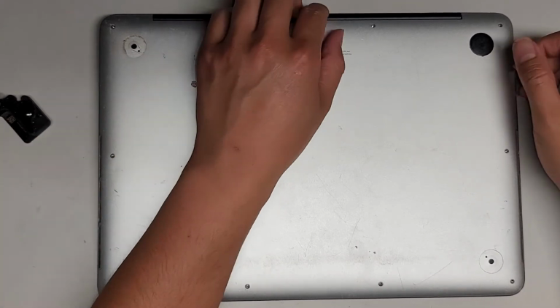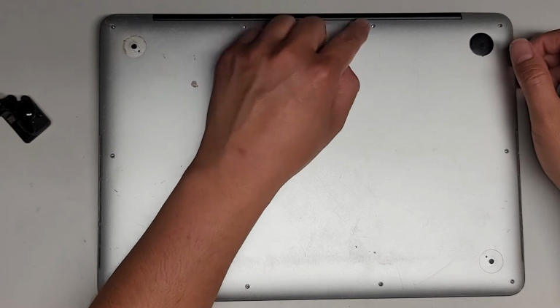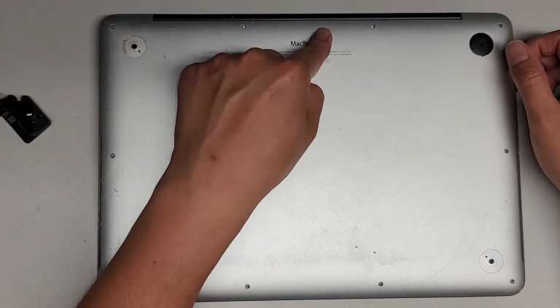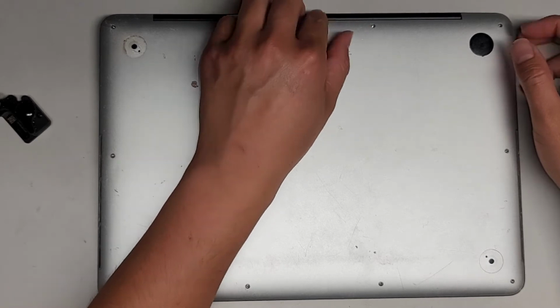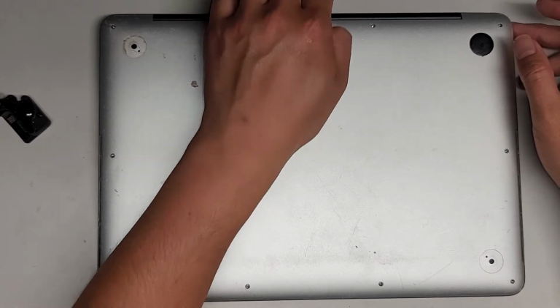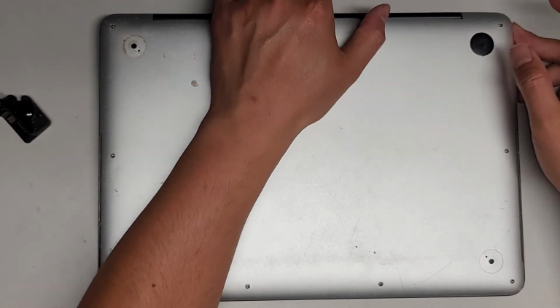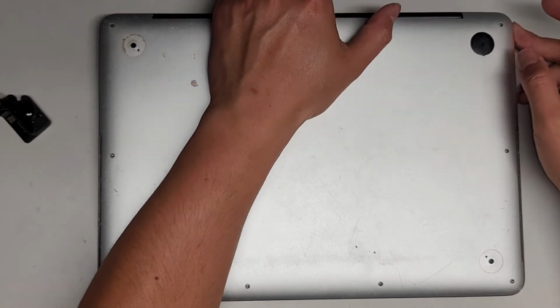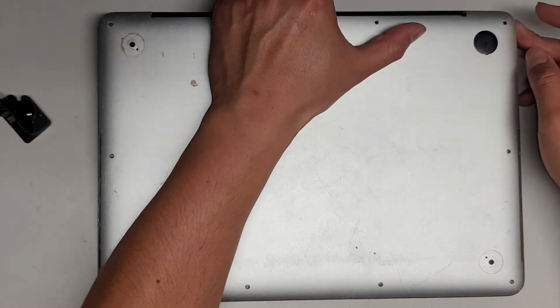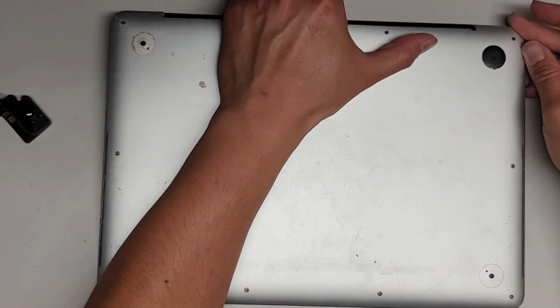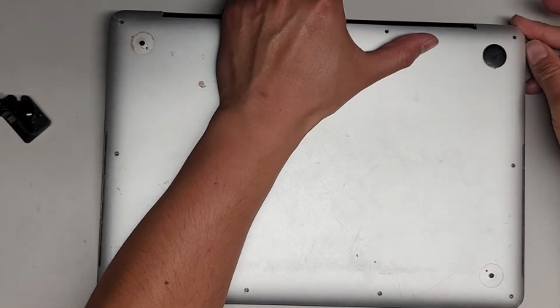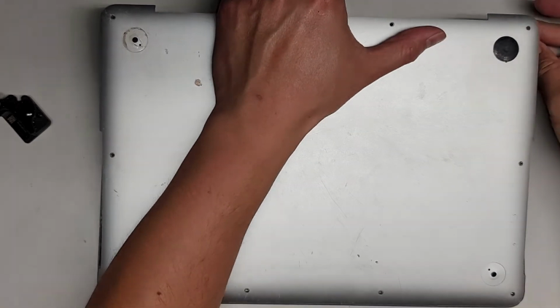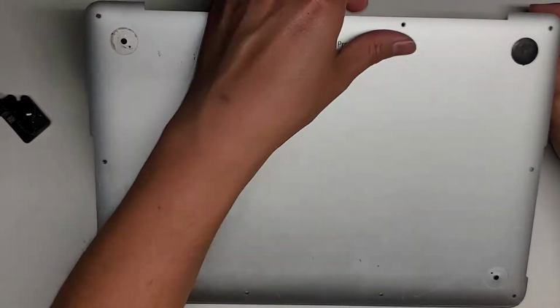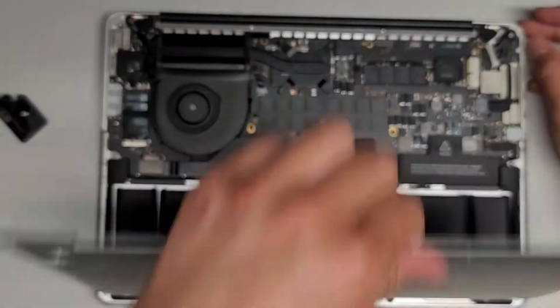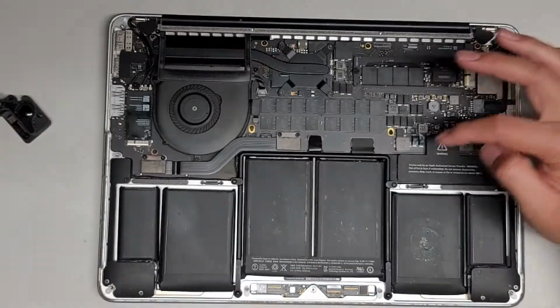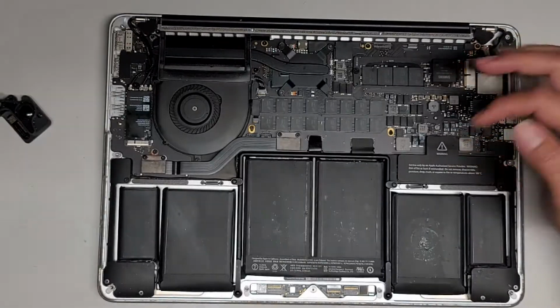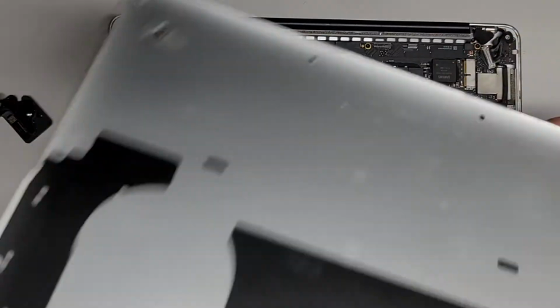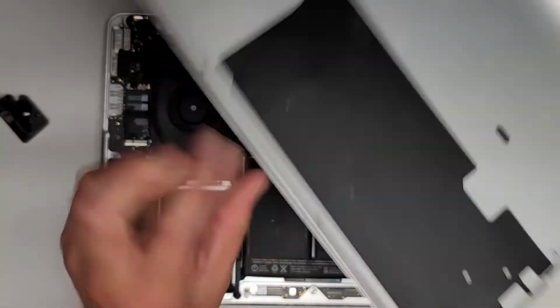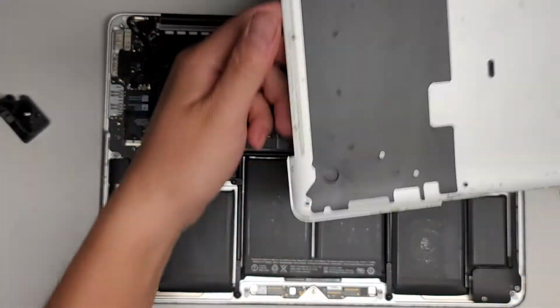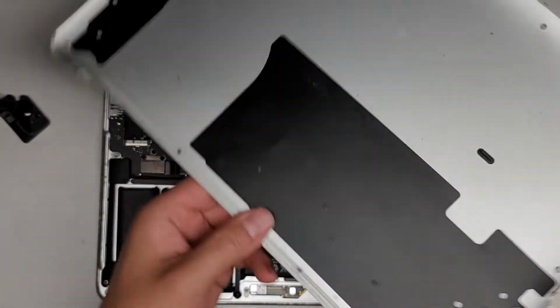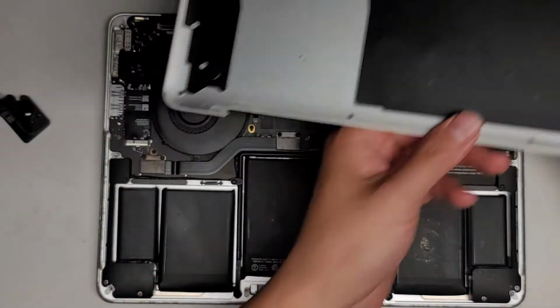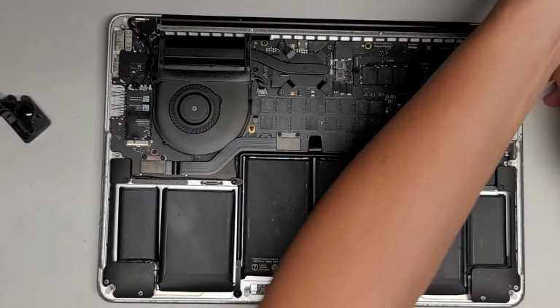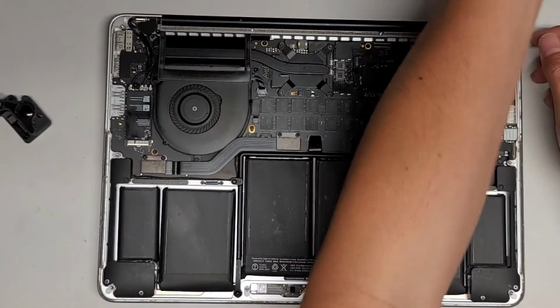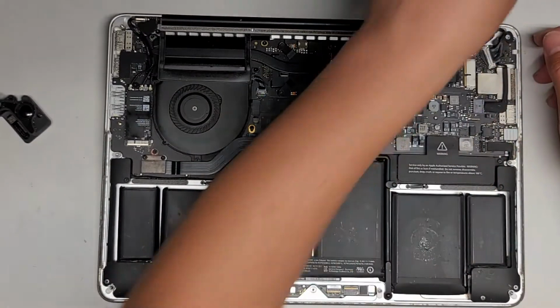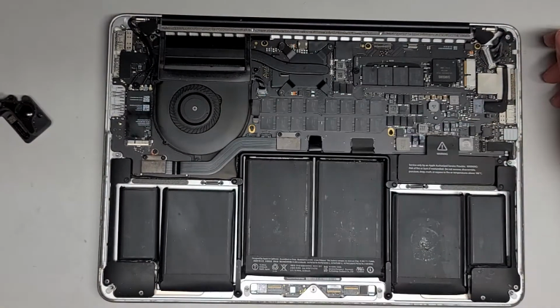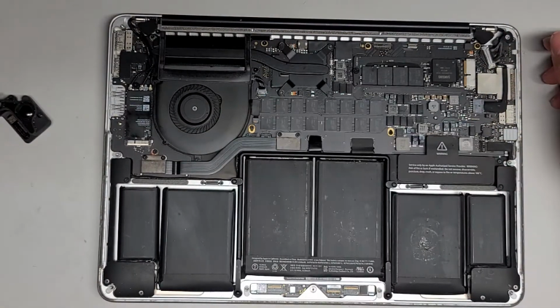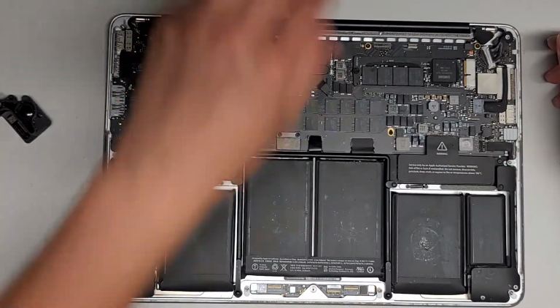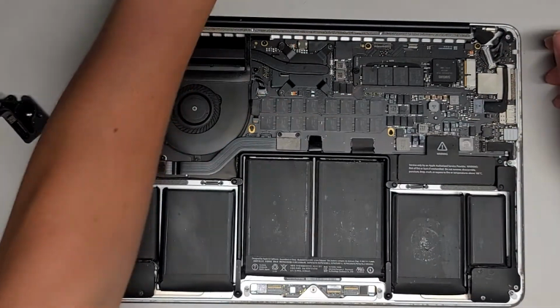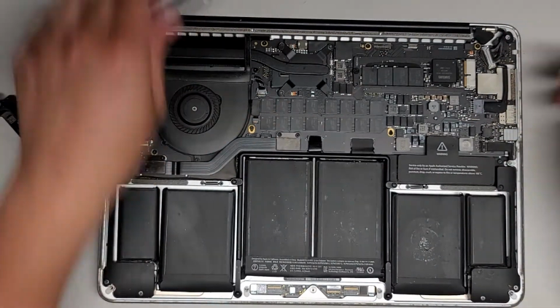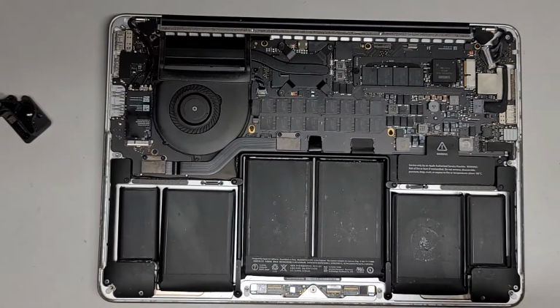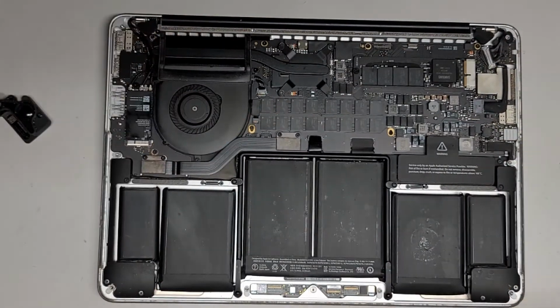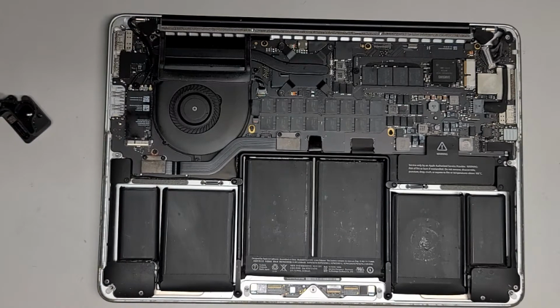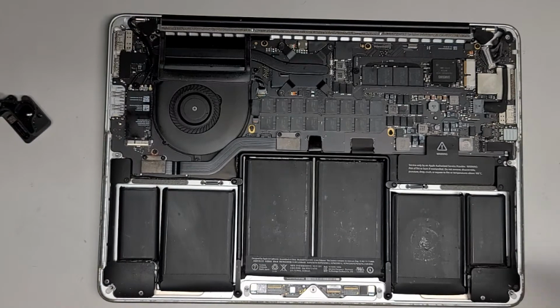I already removed all of those, so let's take the cover off. Go on the back and pull the cover up. There are some clips, so it is a little bit difficult — you do have to pop it up.